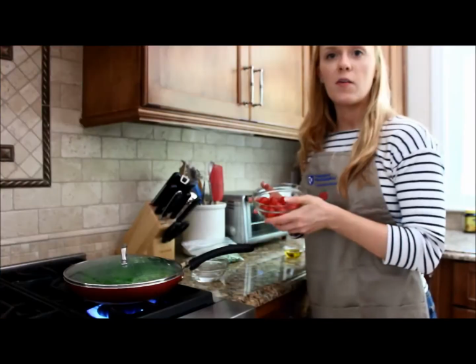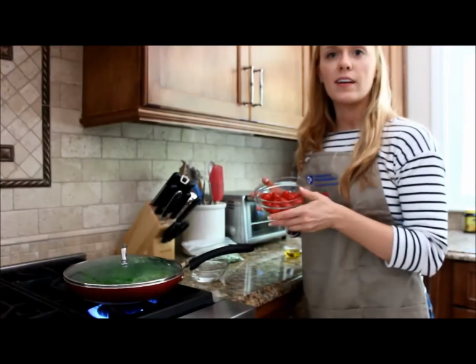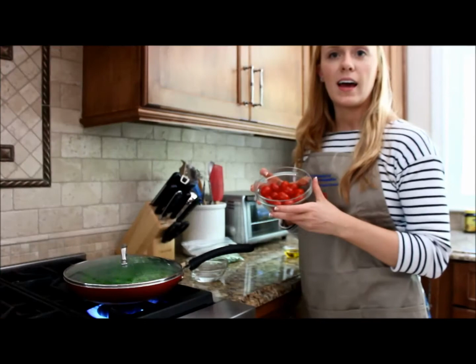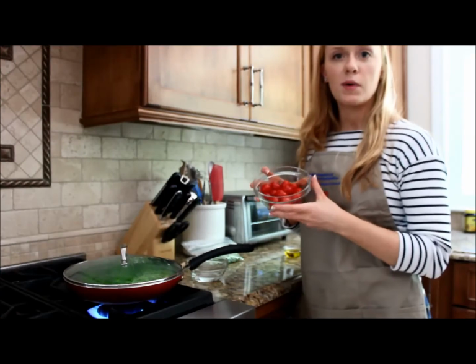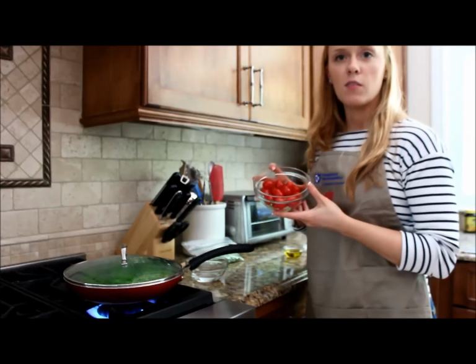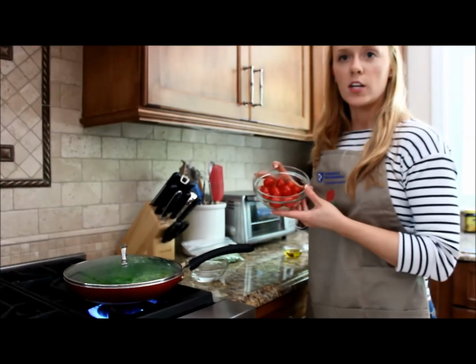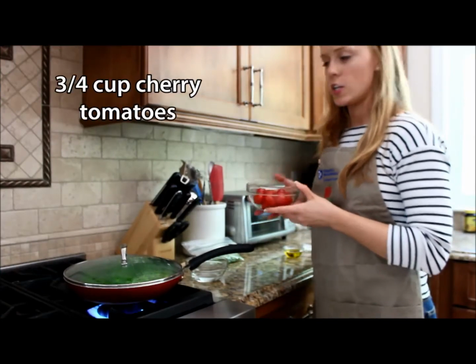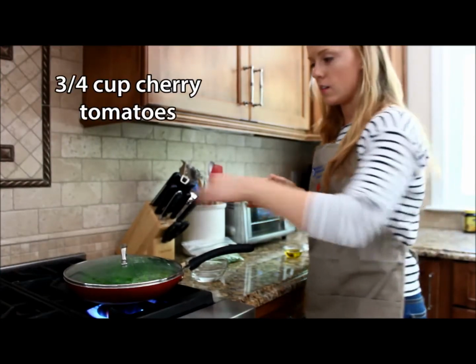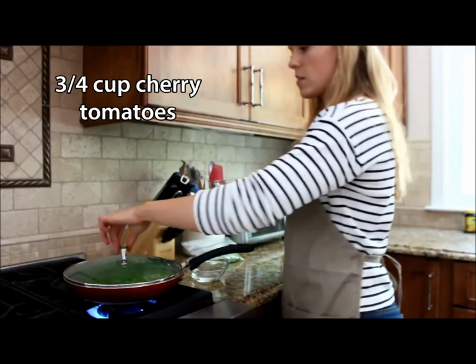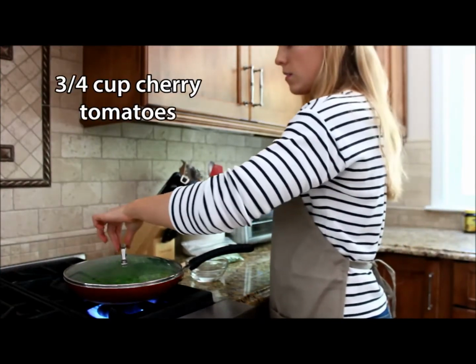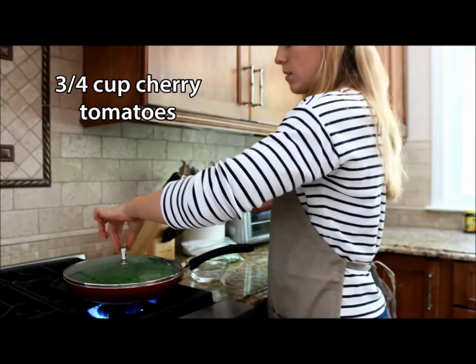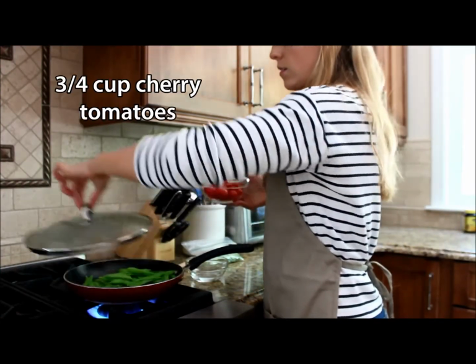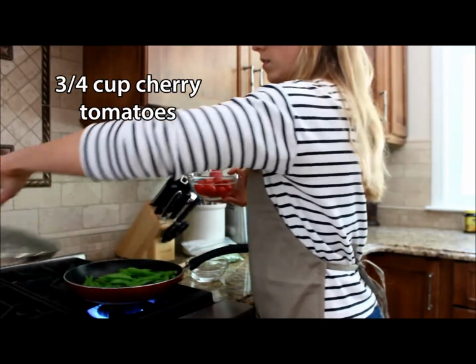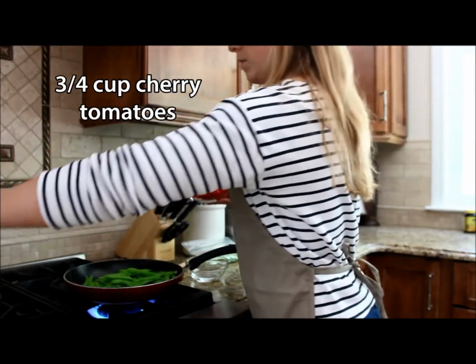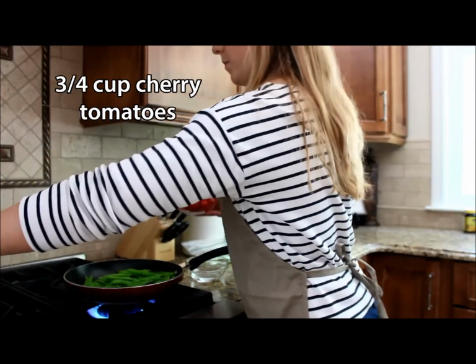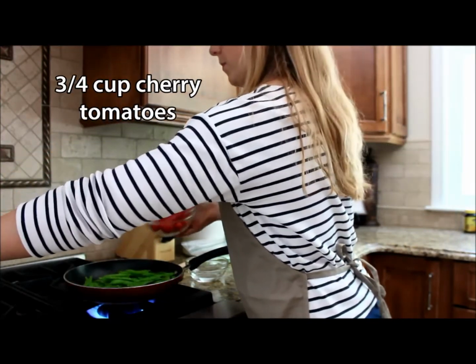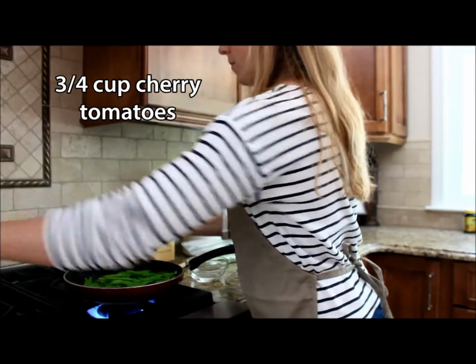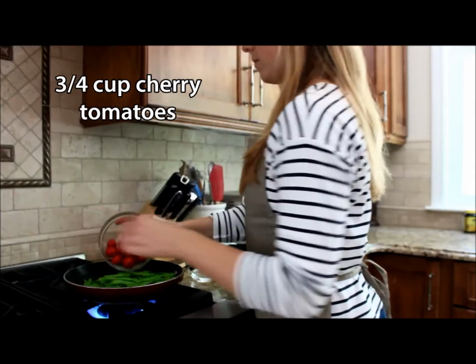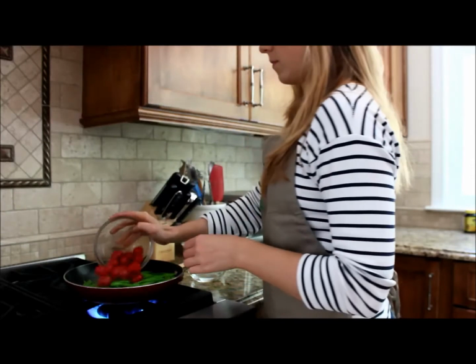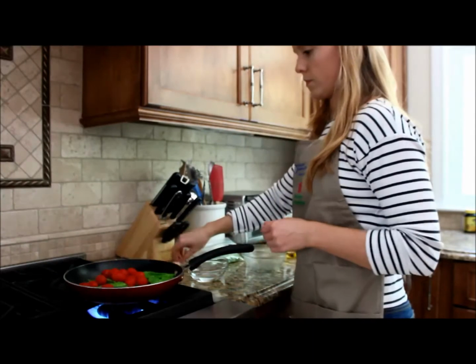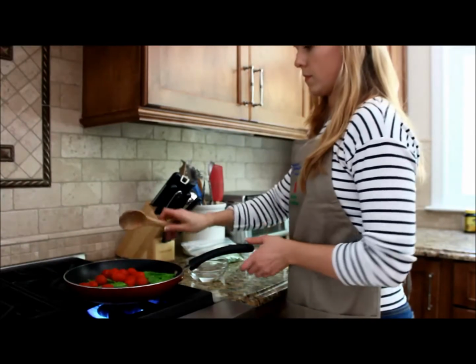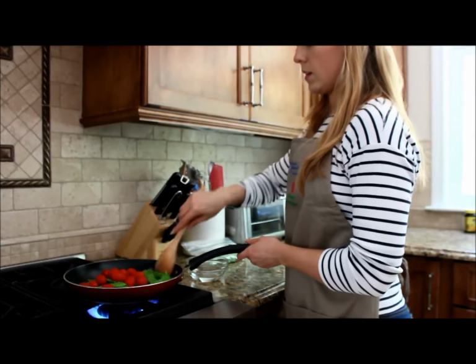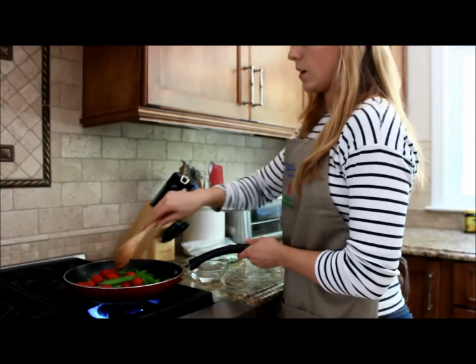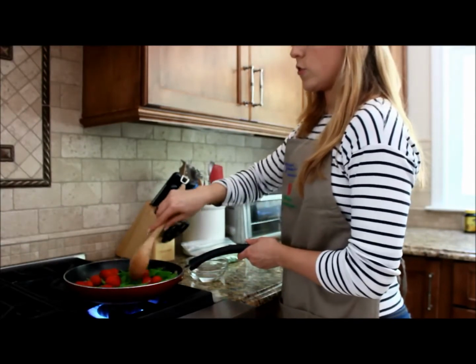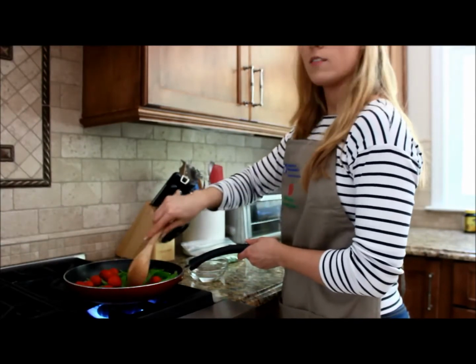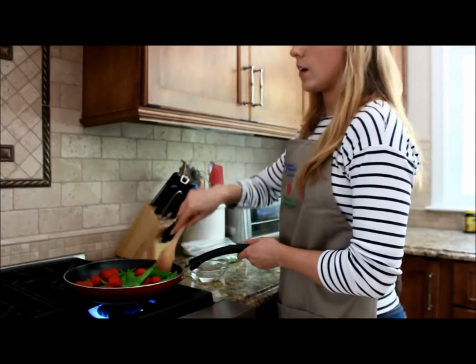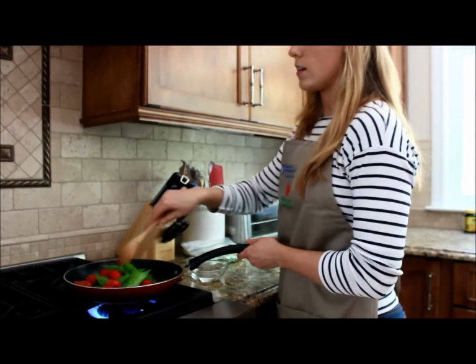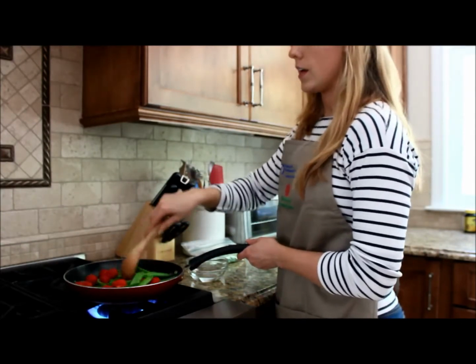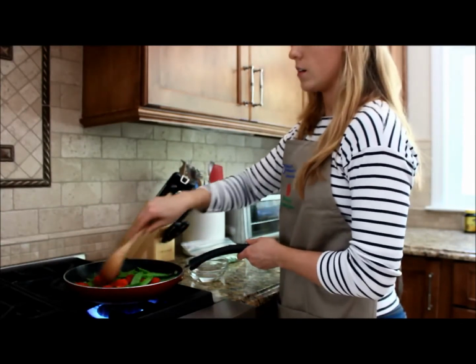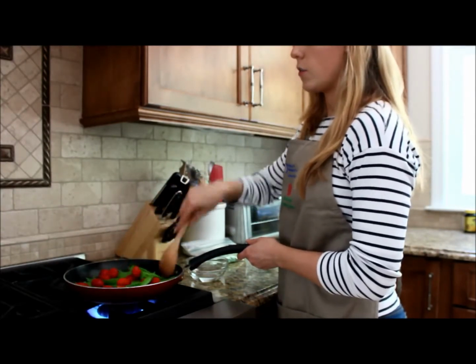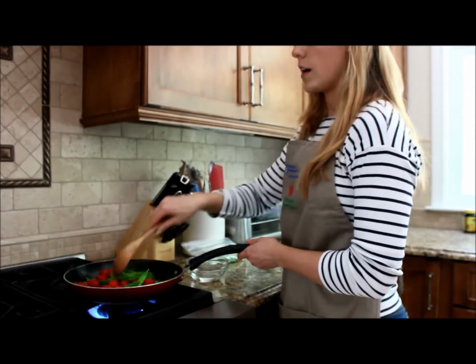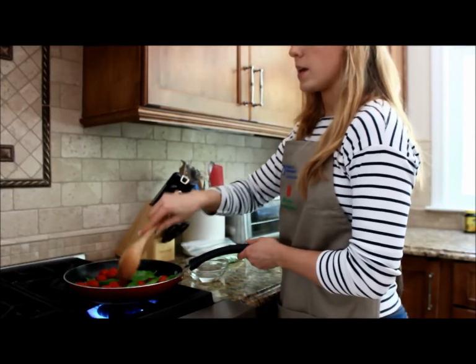Now we're going to add half a pint of washed cherry tomatoes. Stir this around and let it cook for another minute.